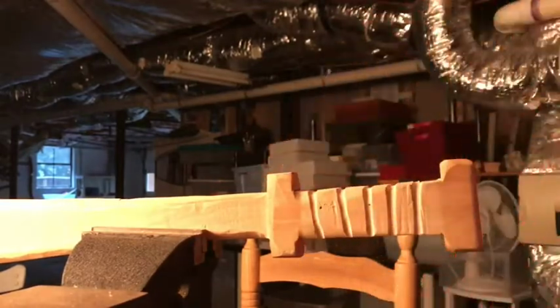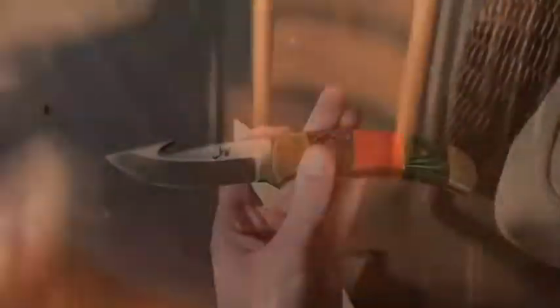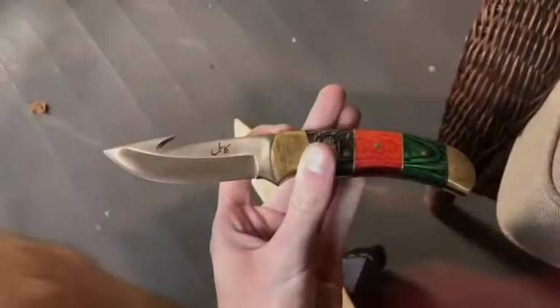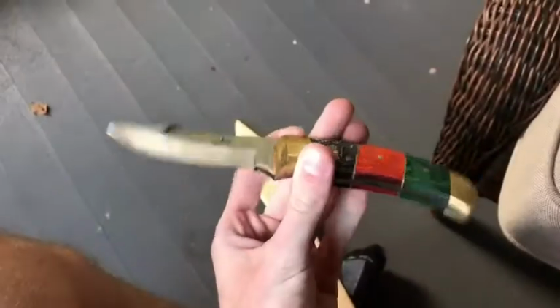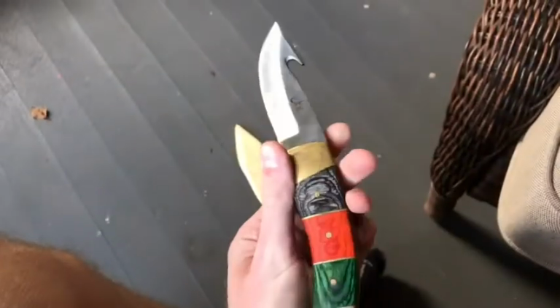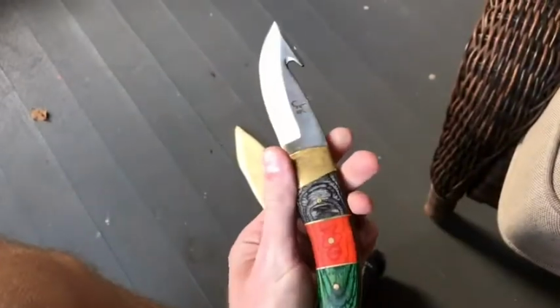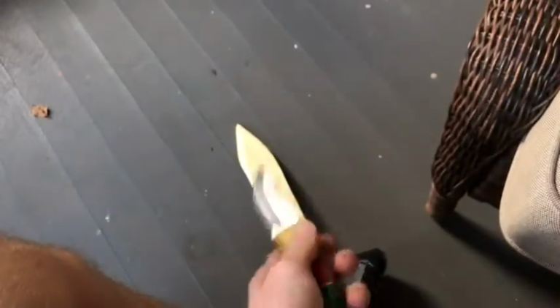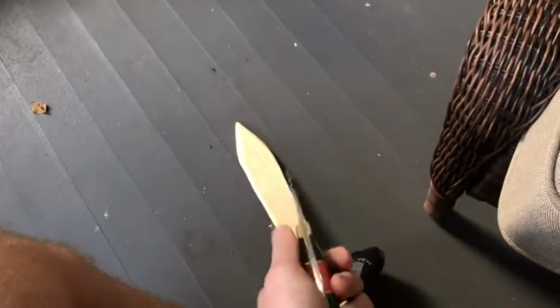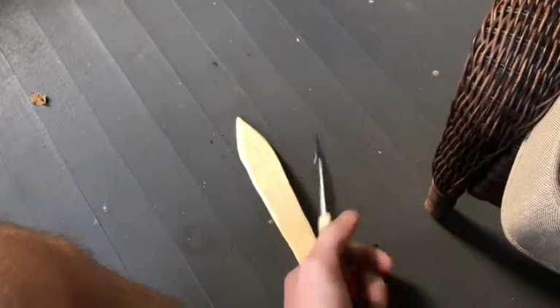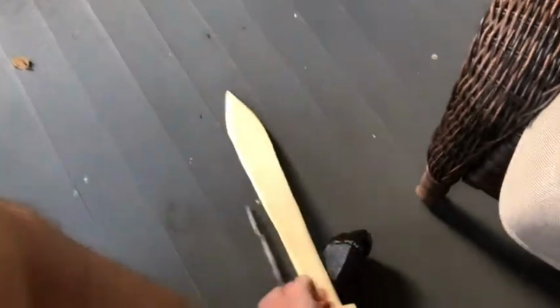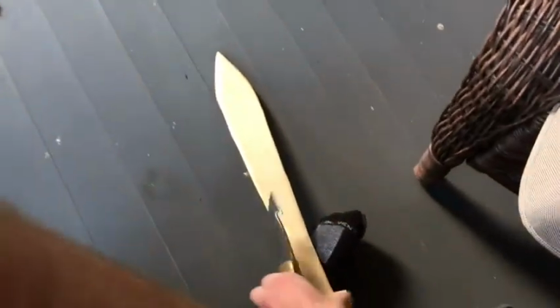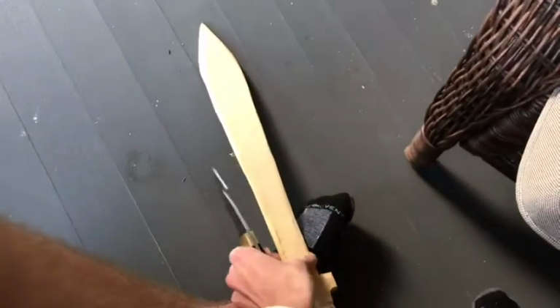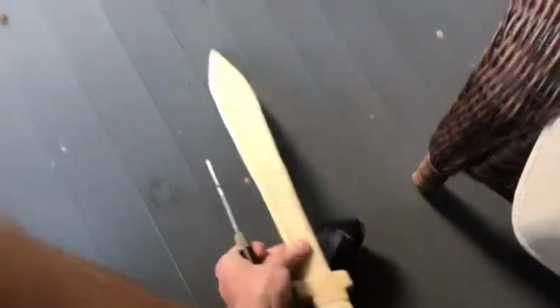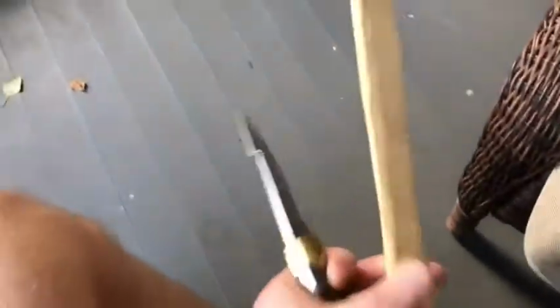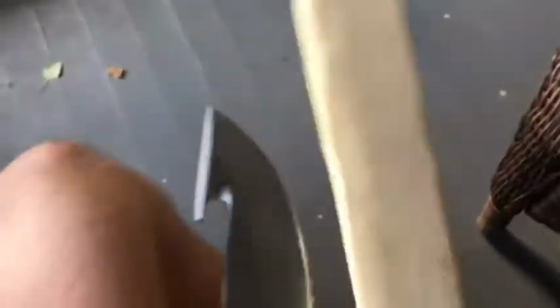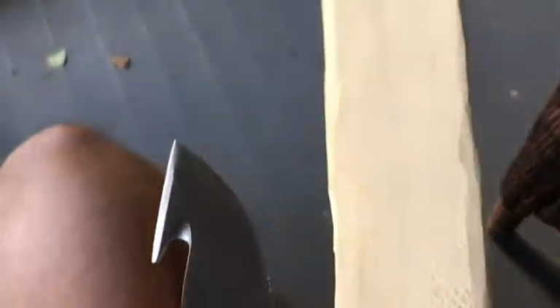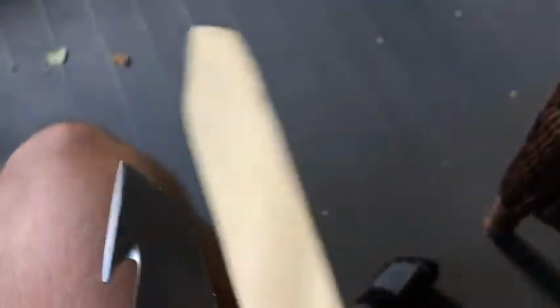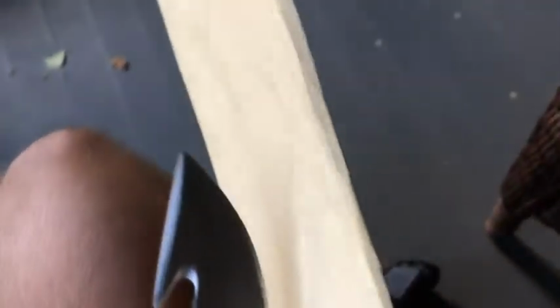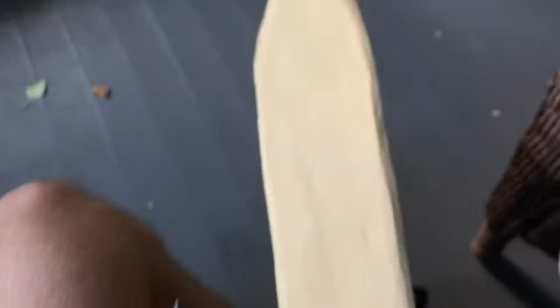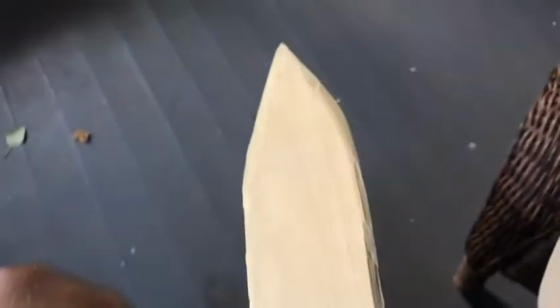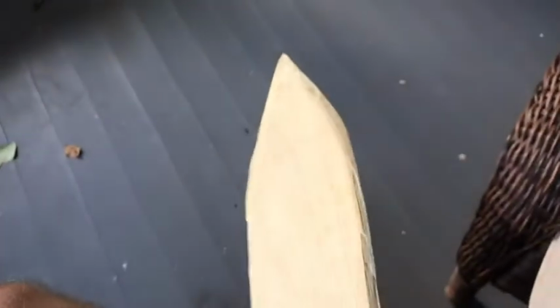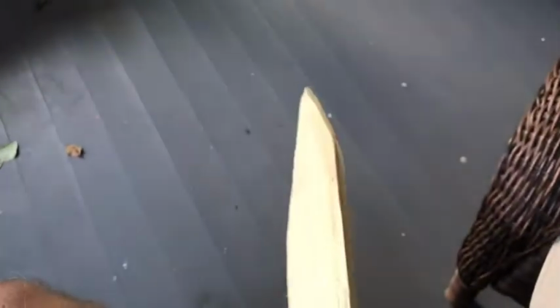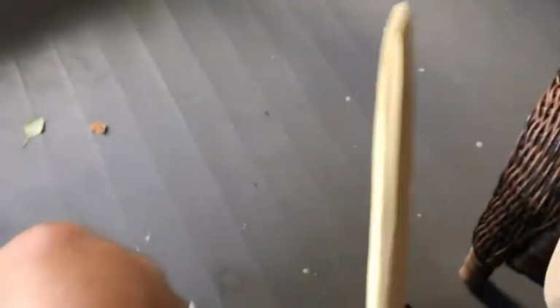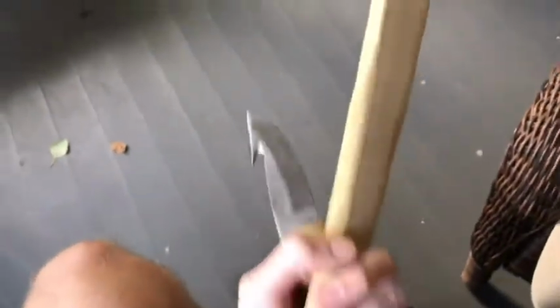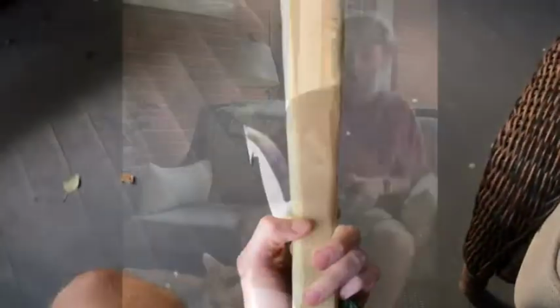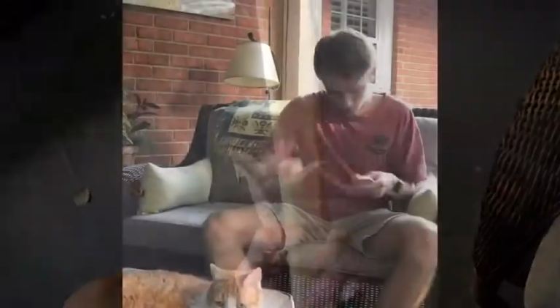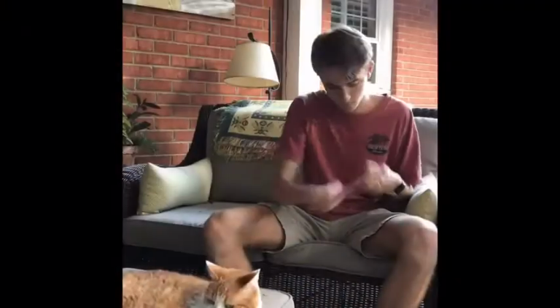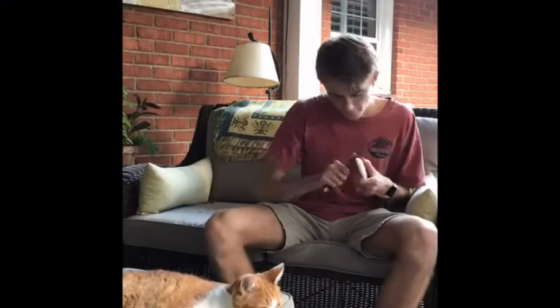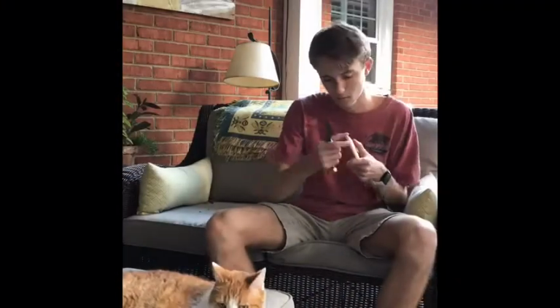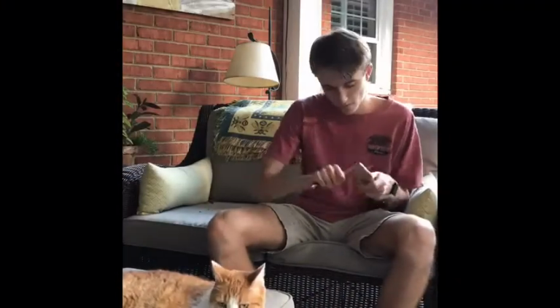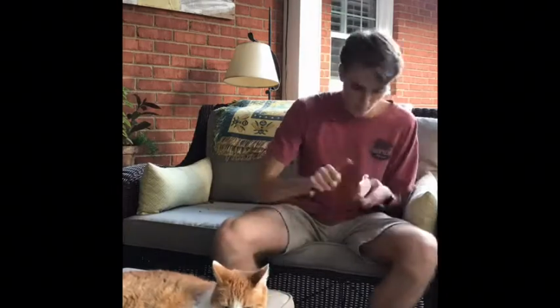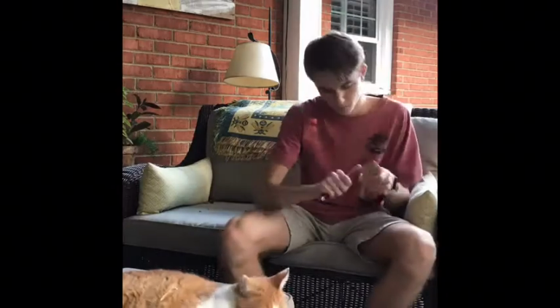Then I used a very sharp wood carving knife from Afghanistan to shave down the blade into a nice smooth surface. This took a very long time, but I think it turned out alright.